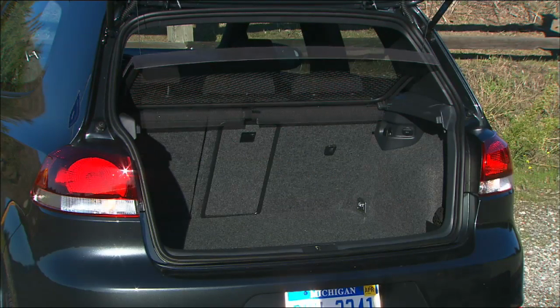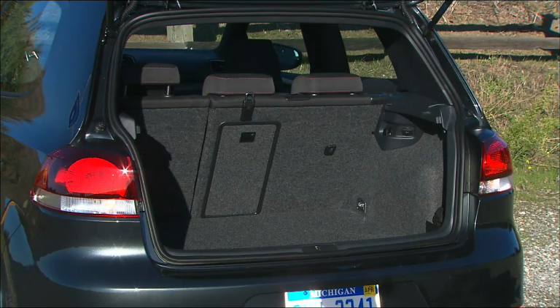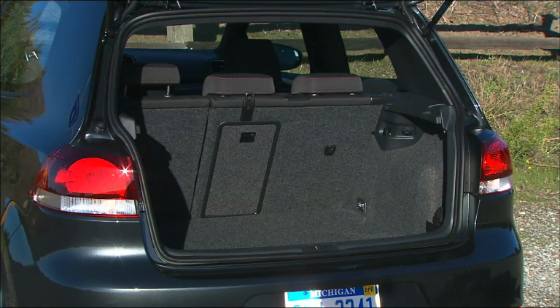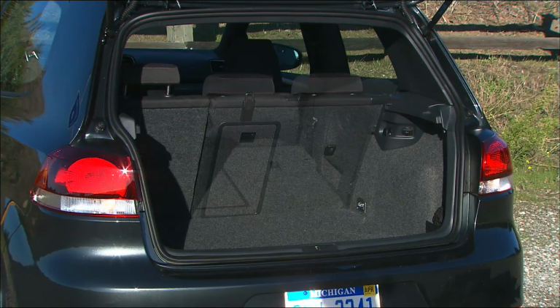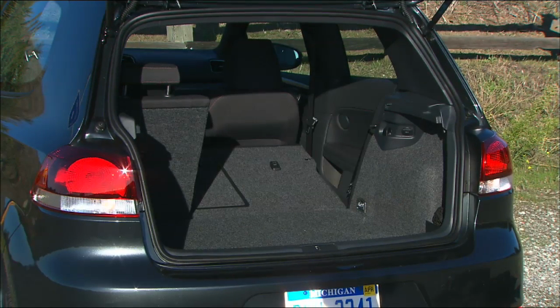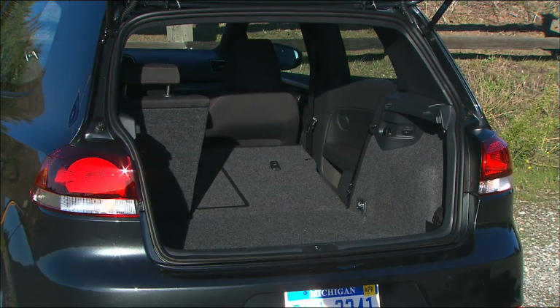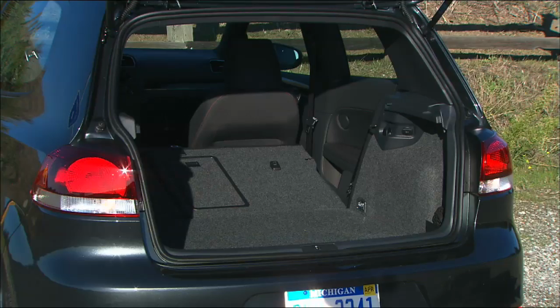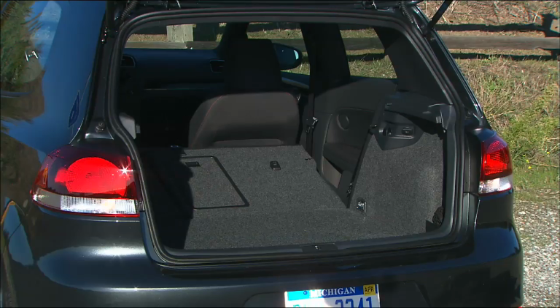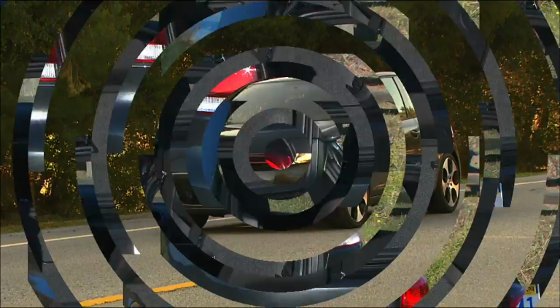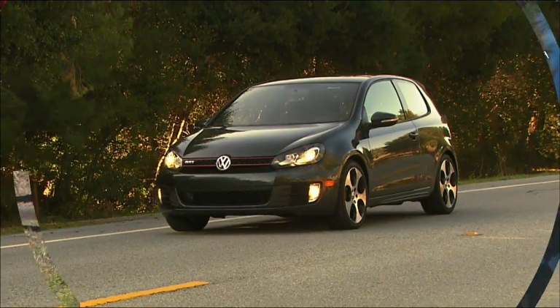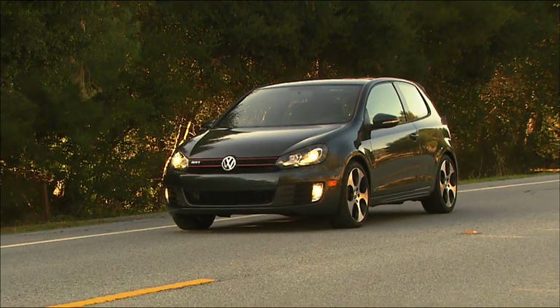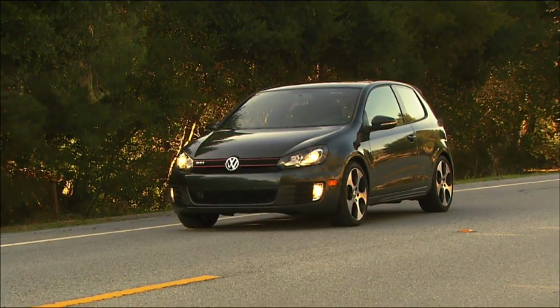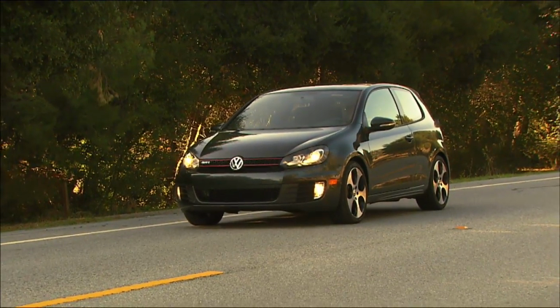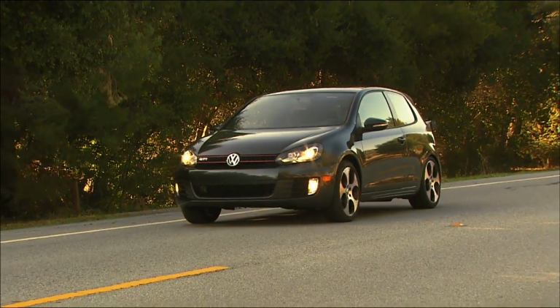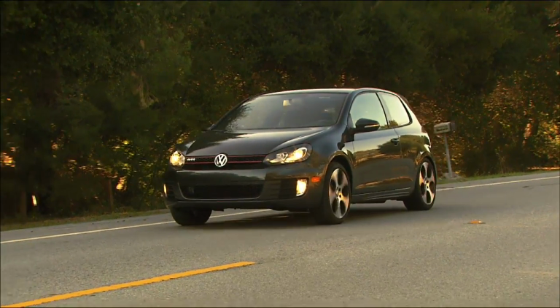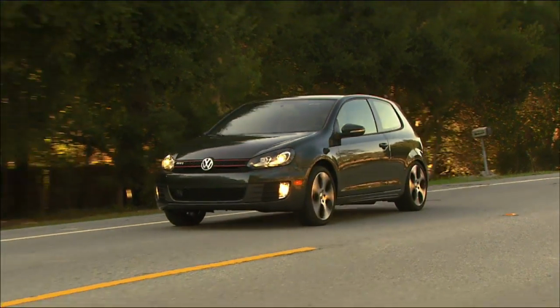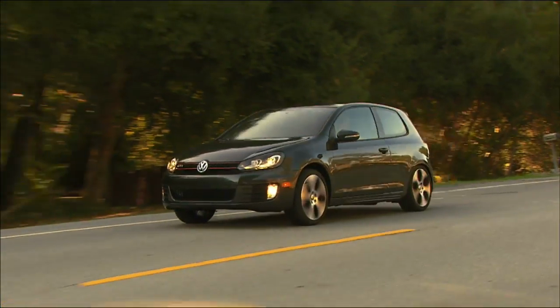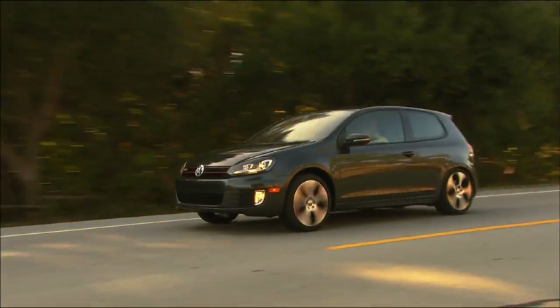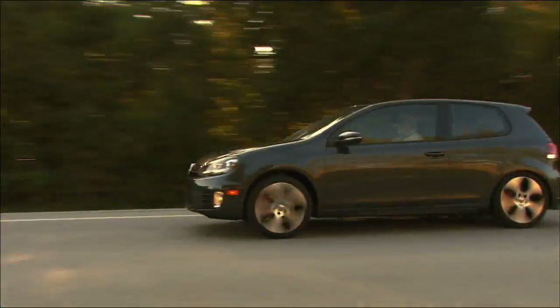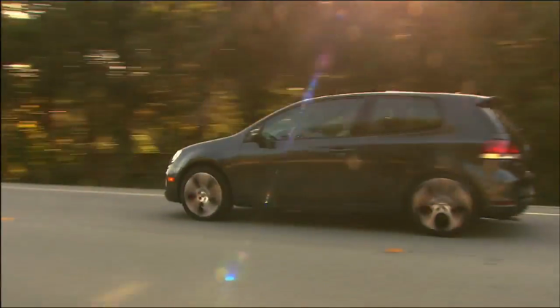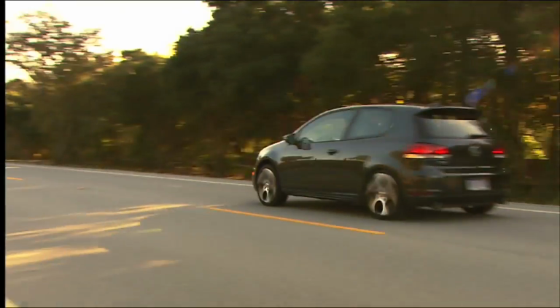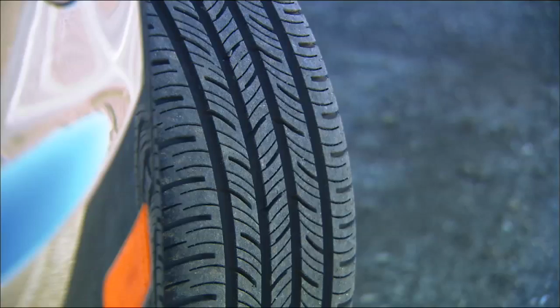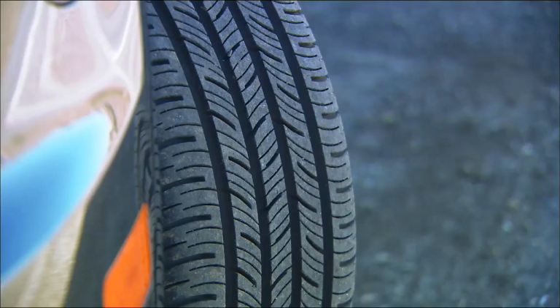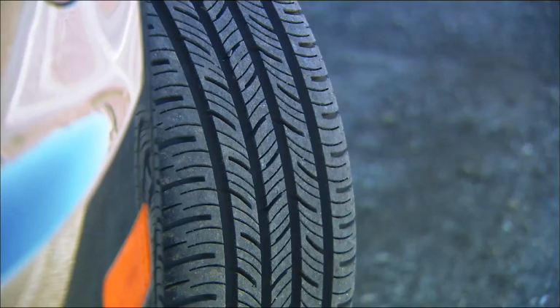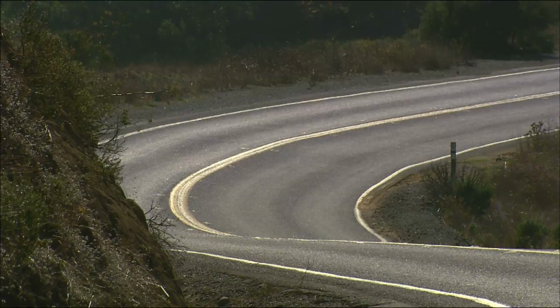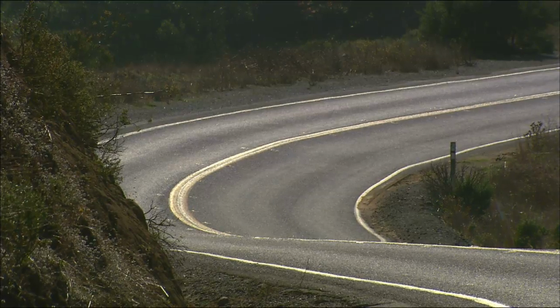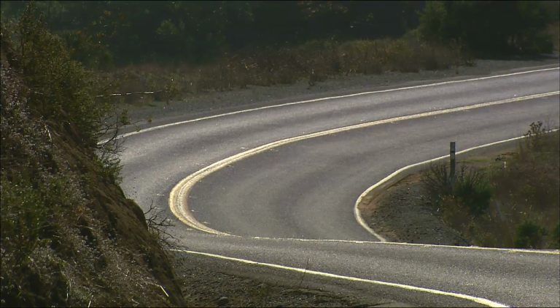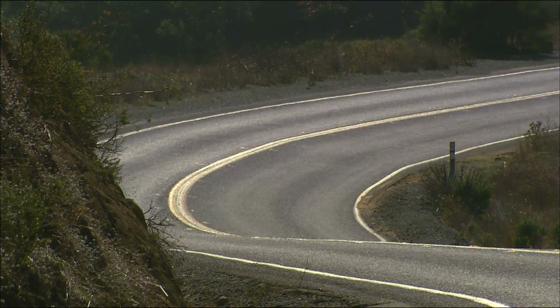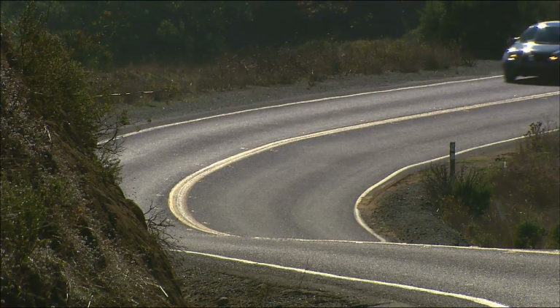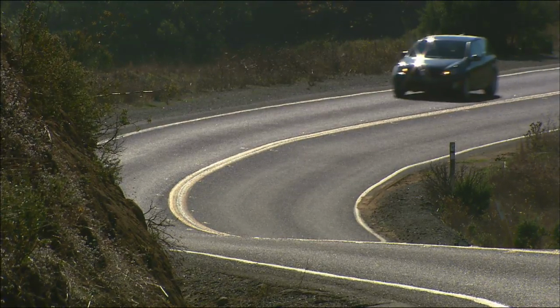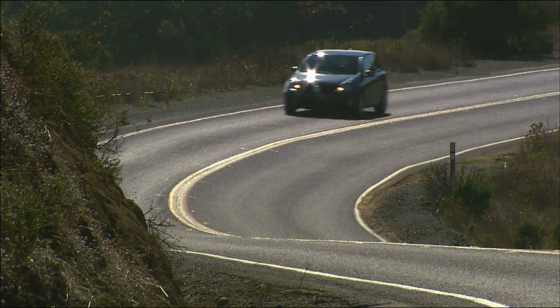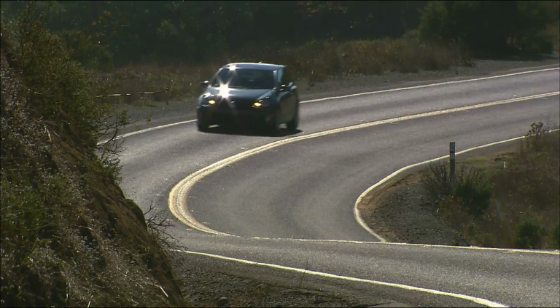The GTI isn't just fun — it's also a practical performer. It's not the most powerful in class, but Volkswagen has created a formidable competitor.